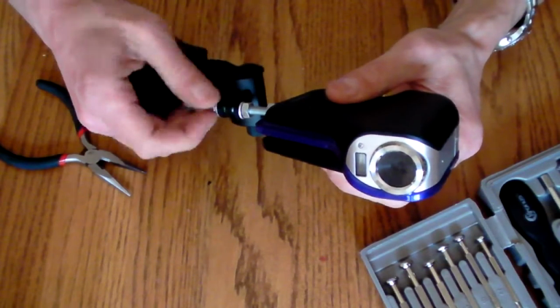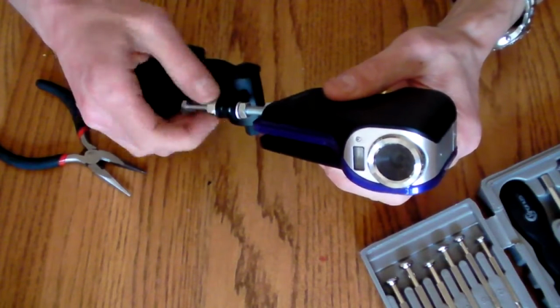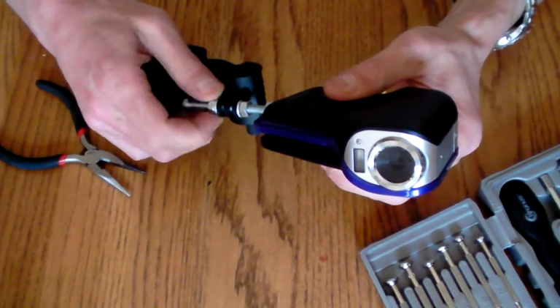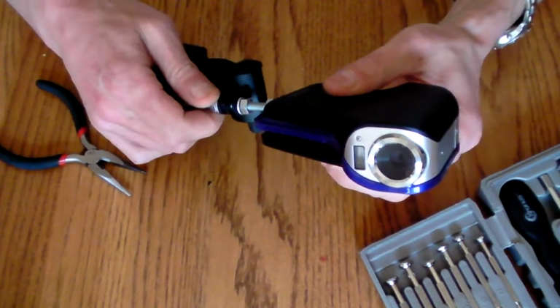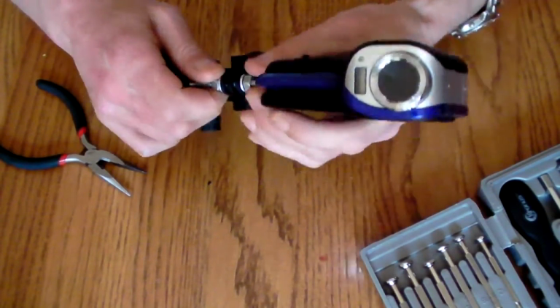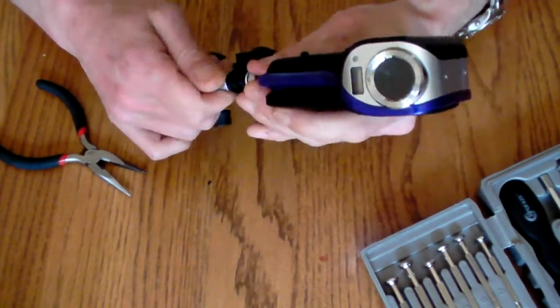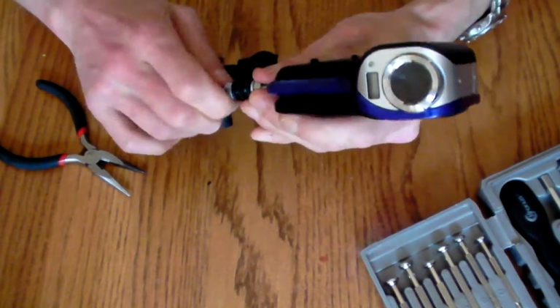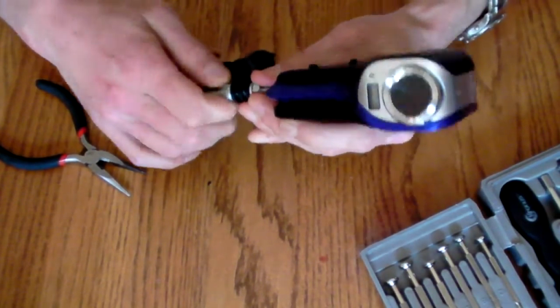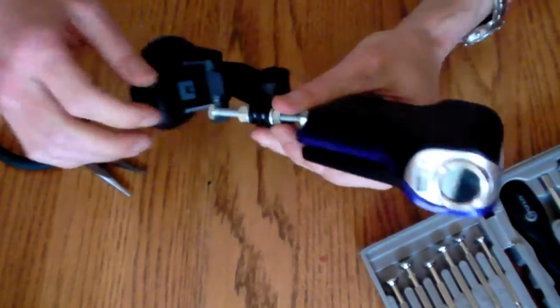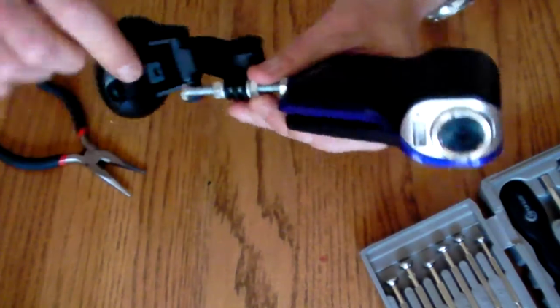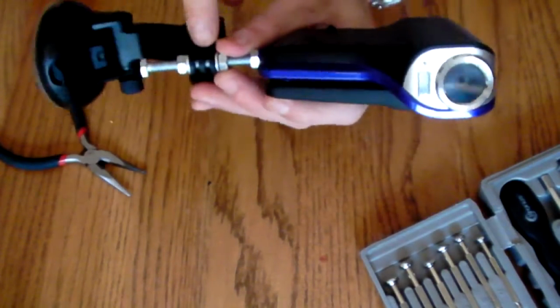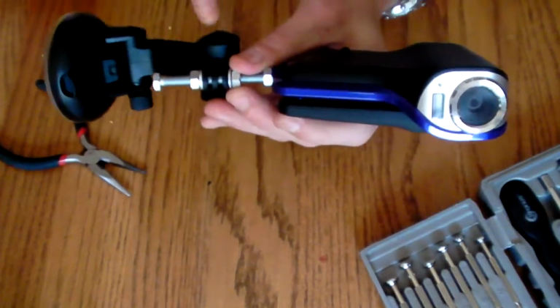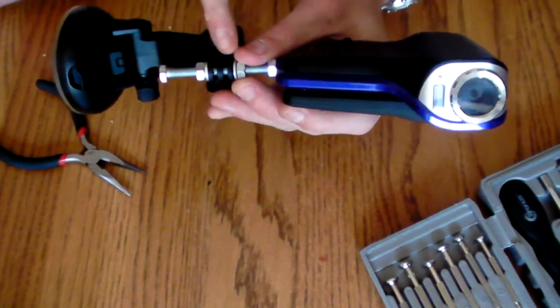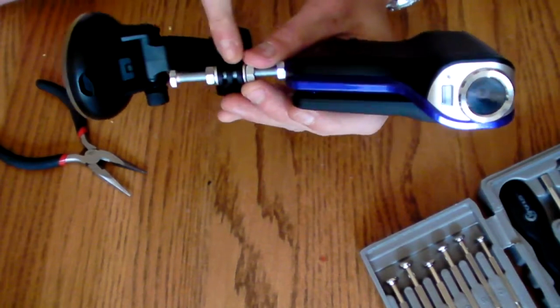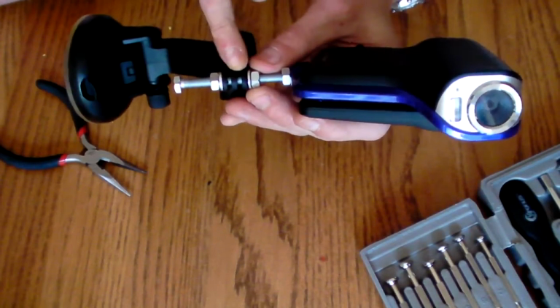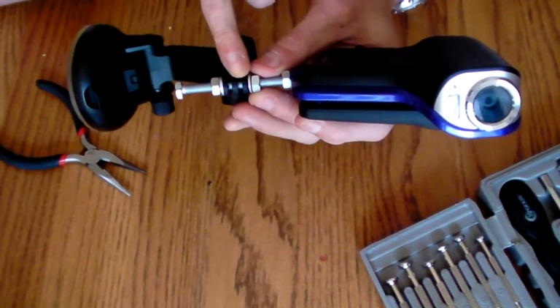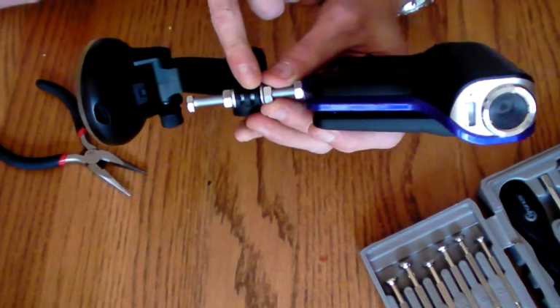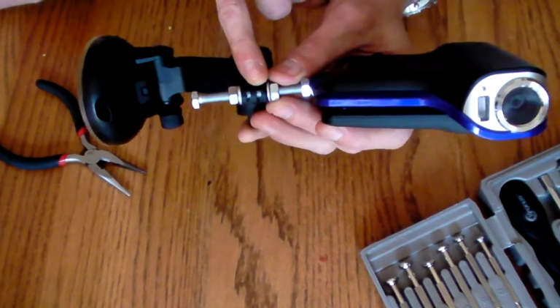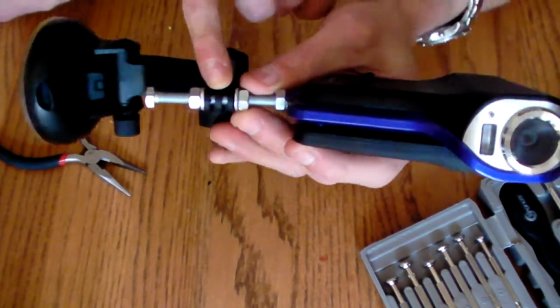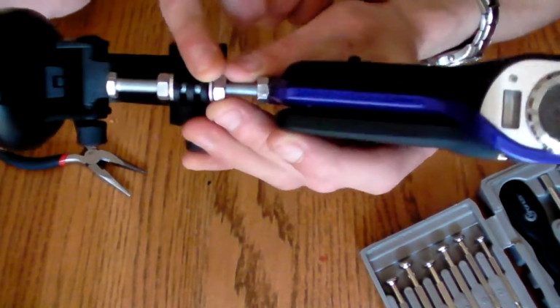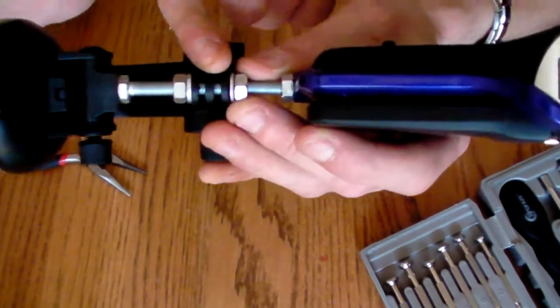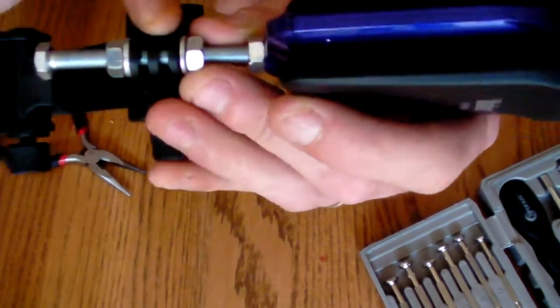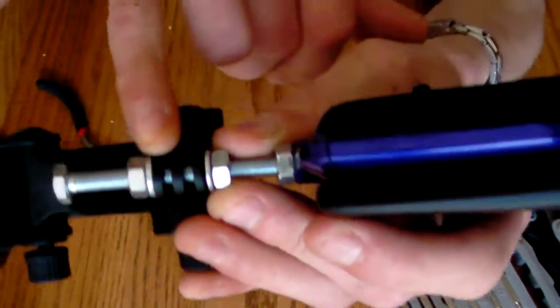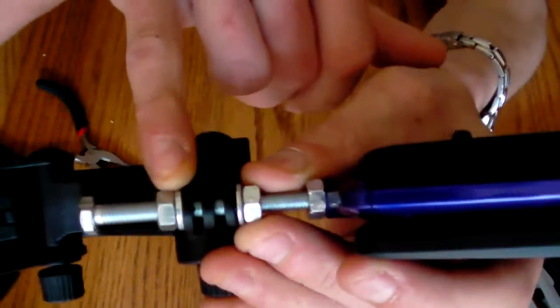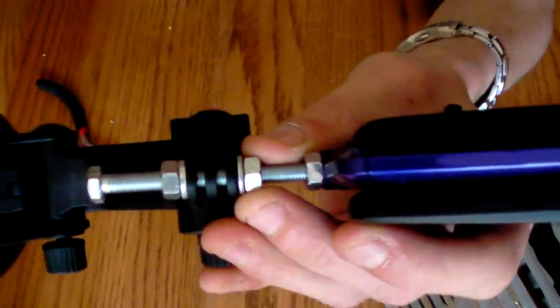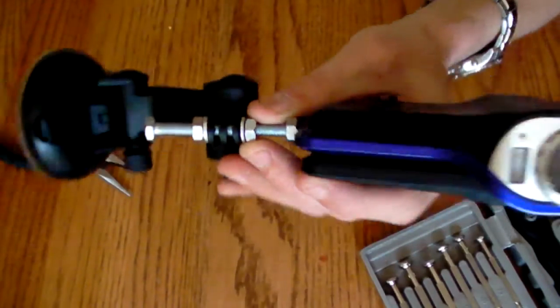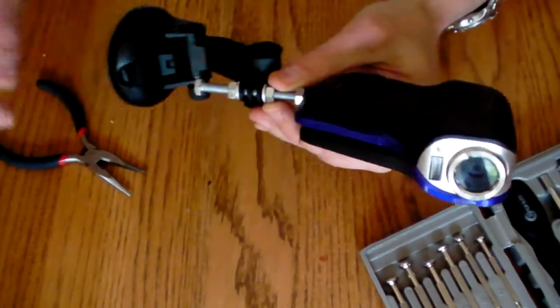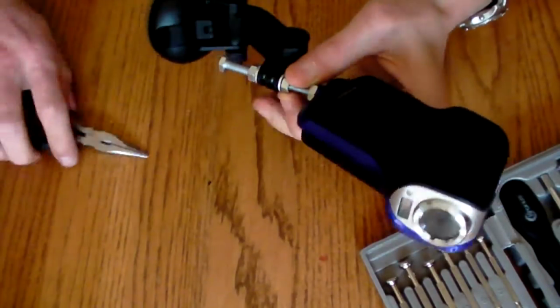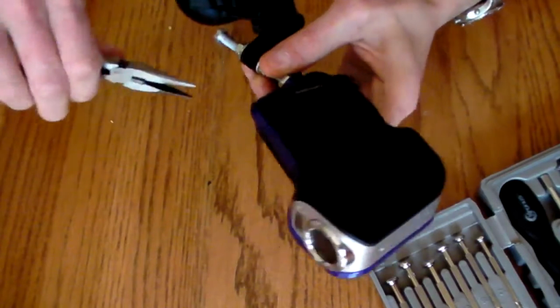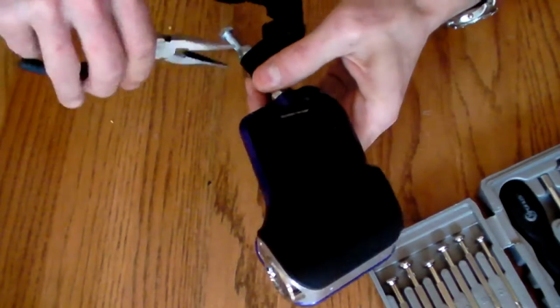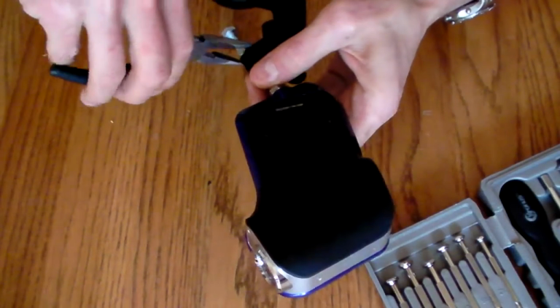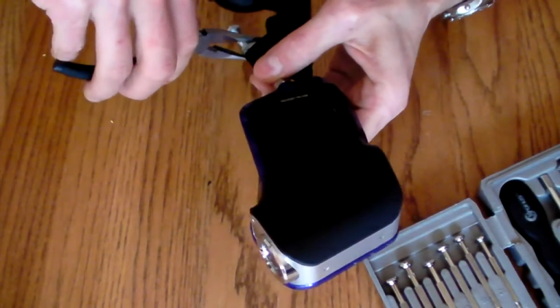Then we tighten down the nuts, and you'll find that the way GPS mounts are created, this gap right here — we're just going to tighten this down.